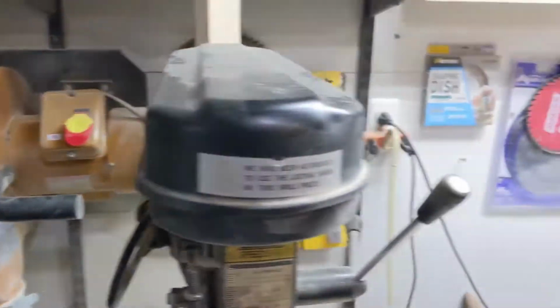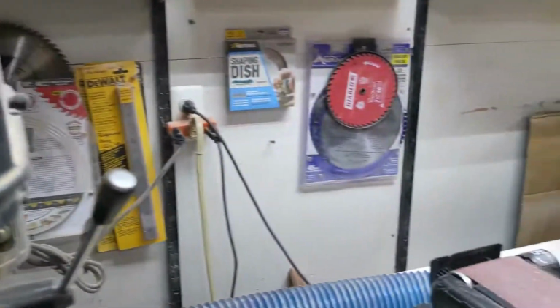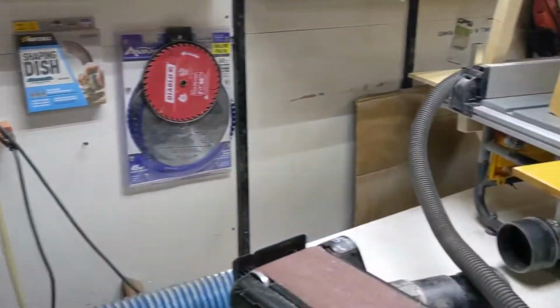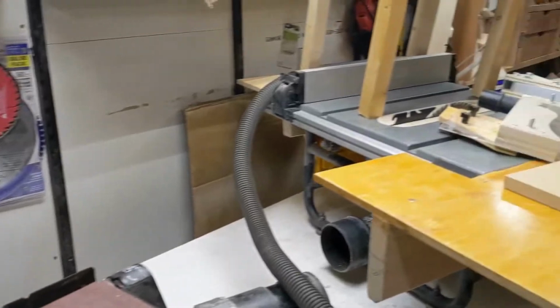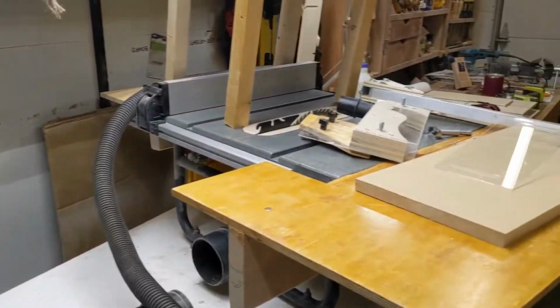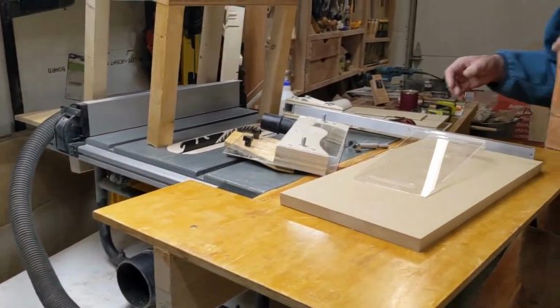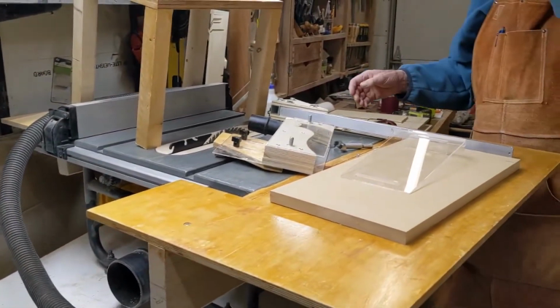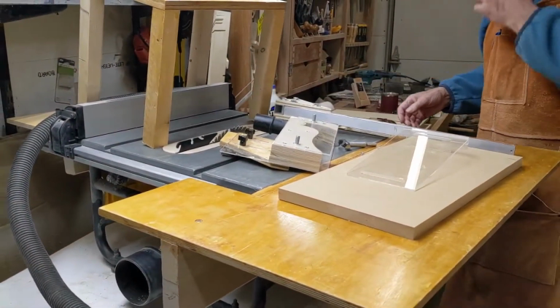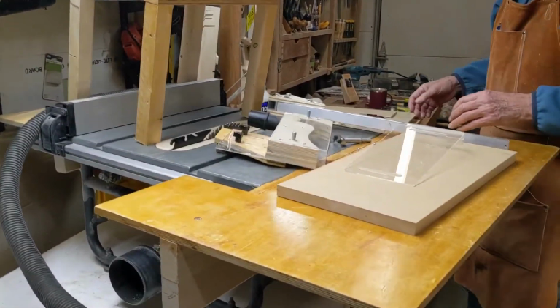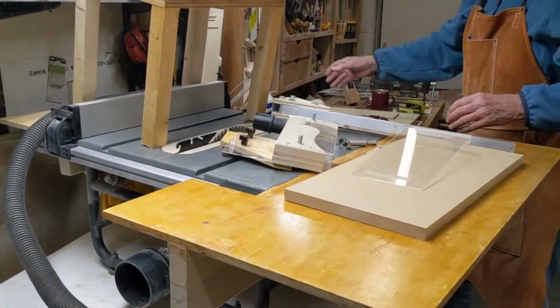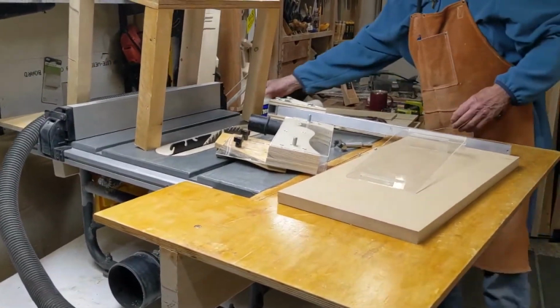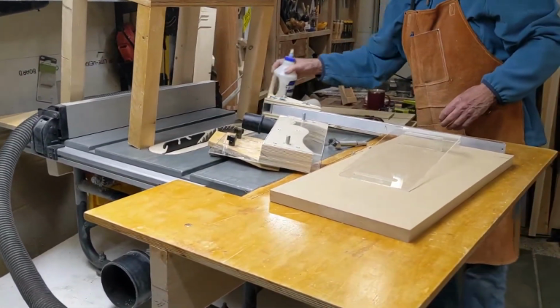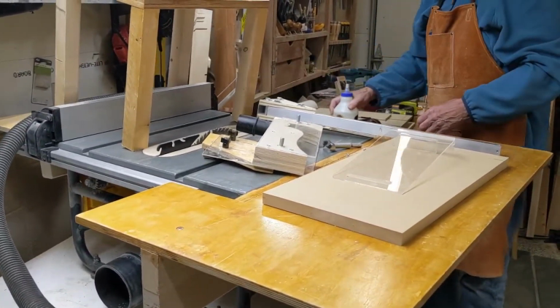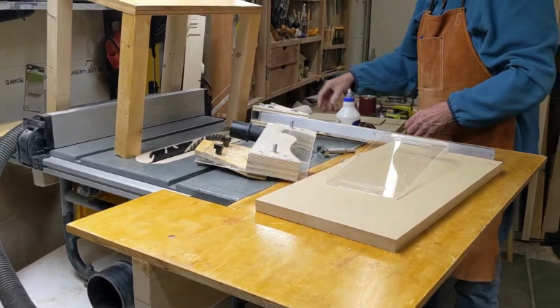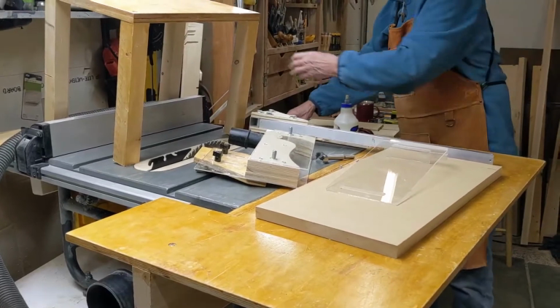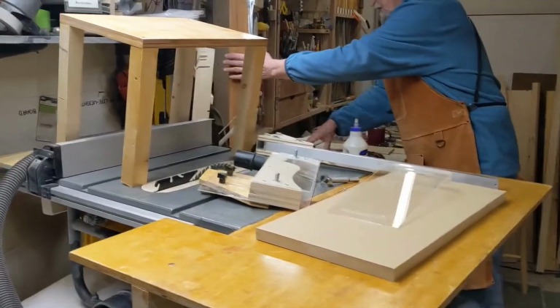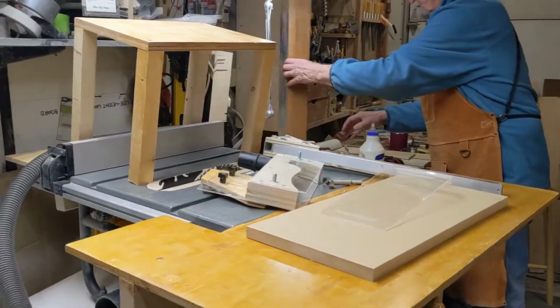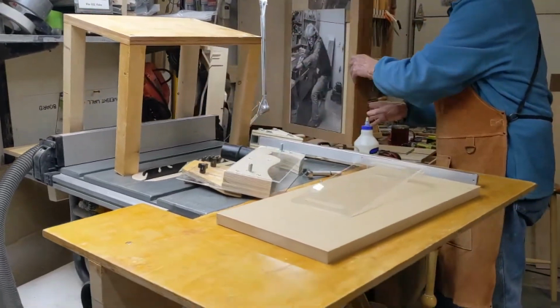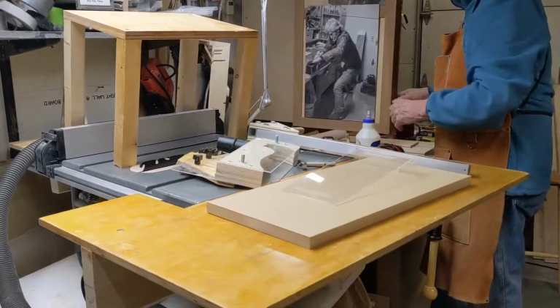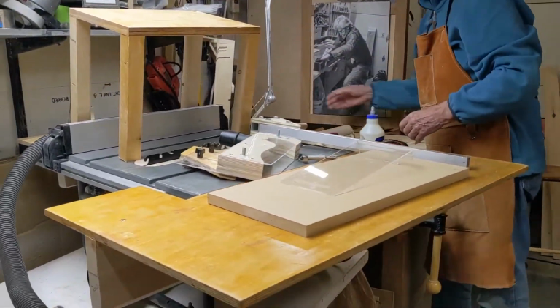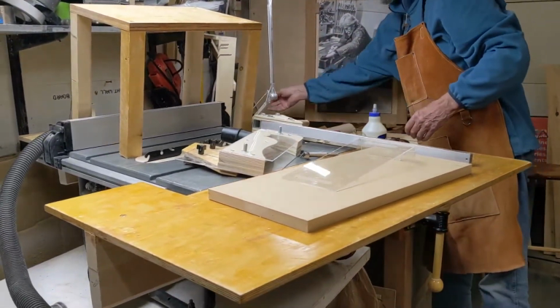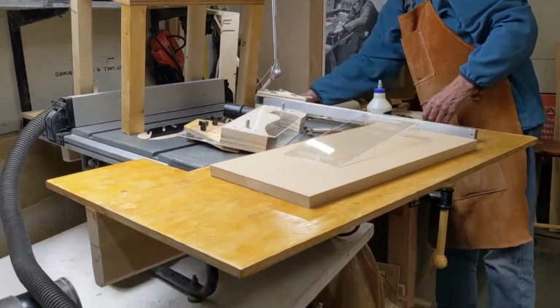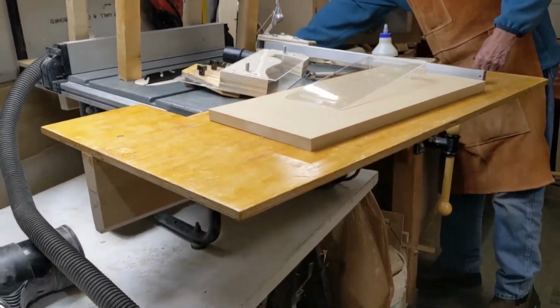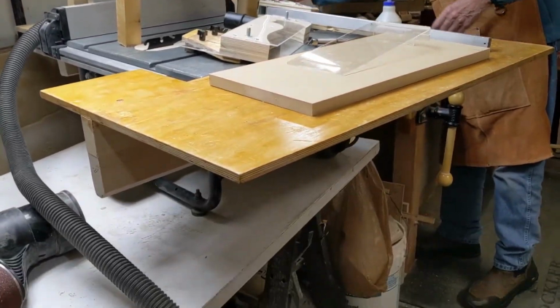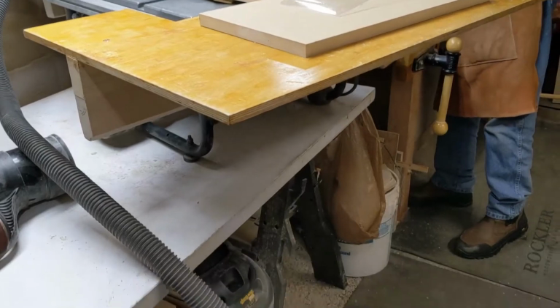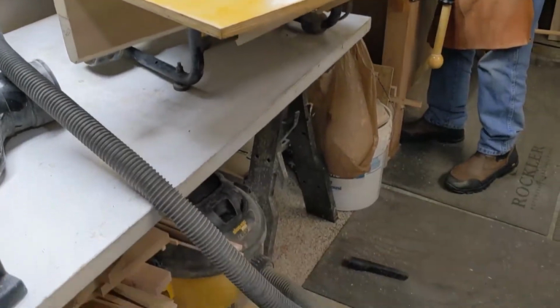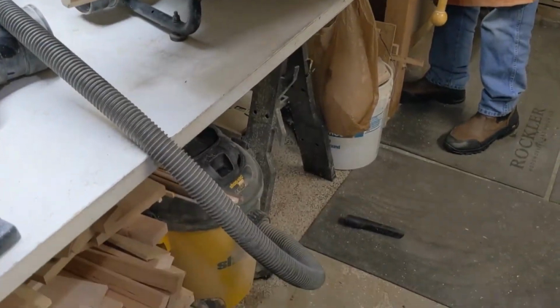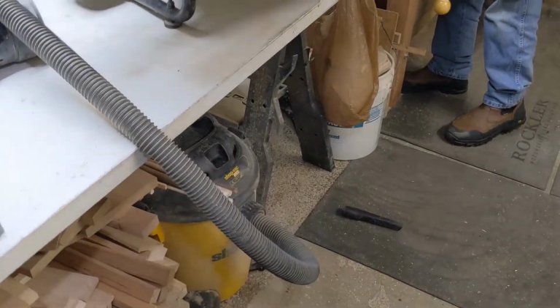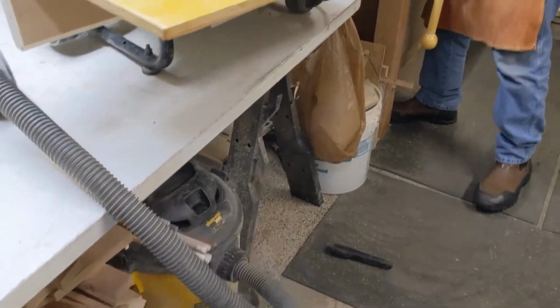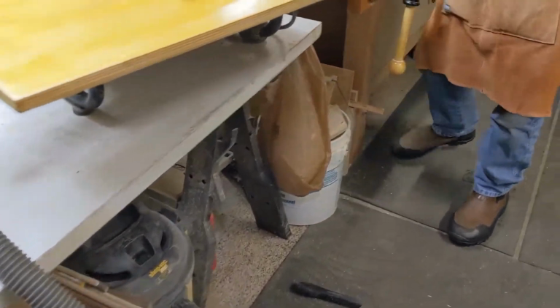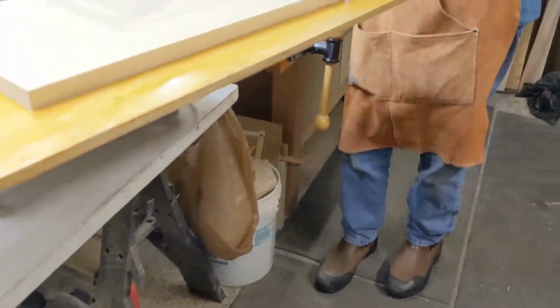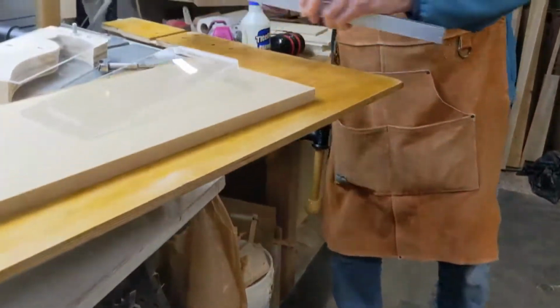What we'll do now is show you what's underneath the saw because that's part of the system as well. We'll just unplug the saw and take some of these pieces out of the way.